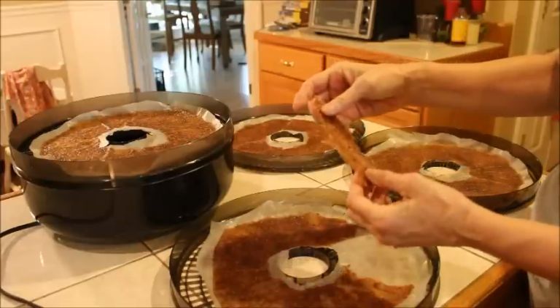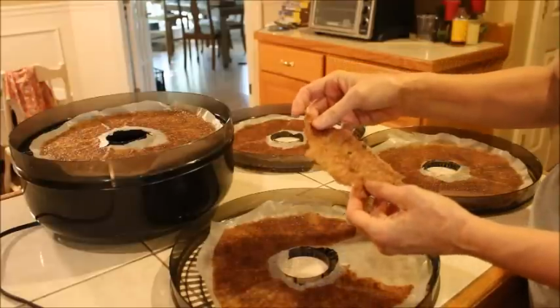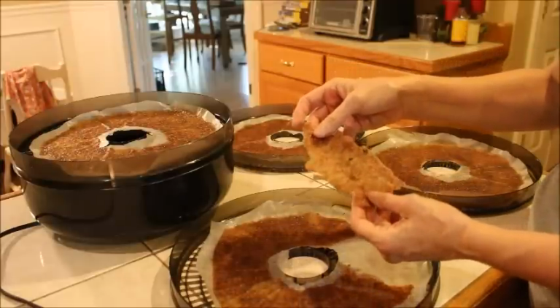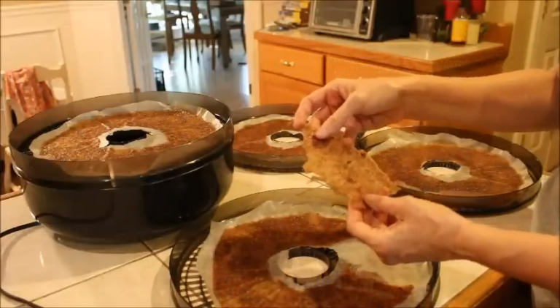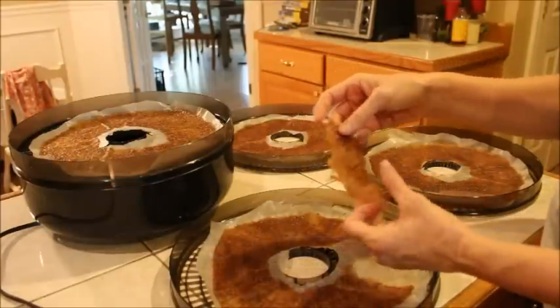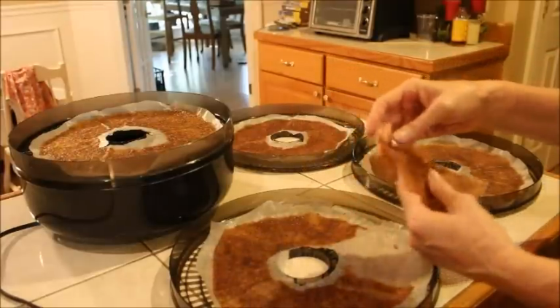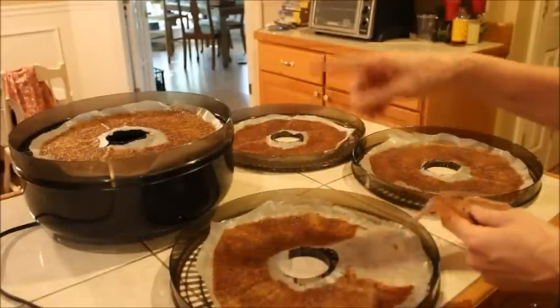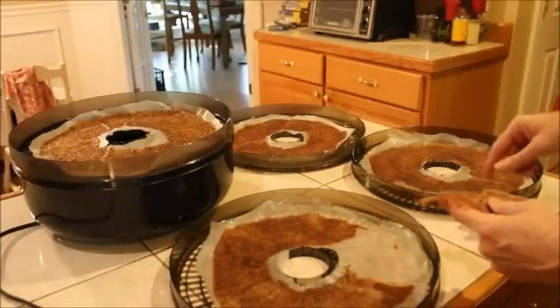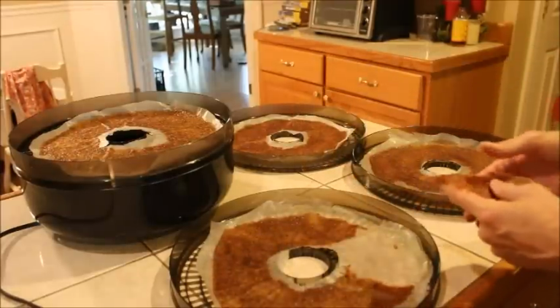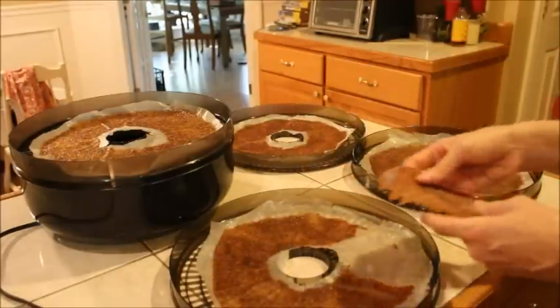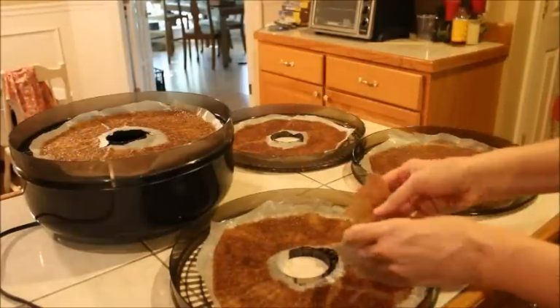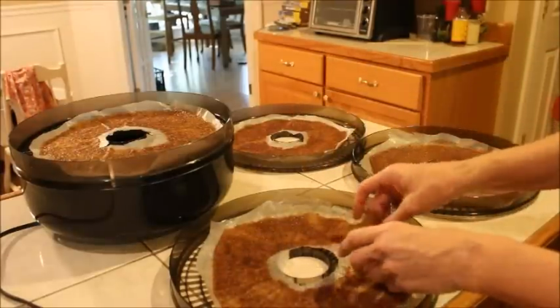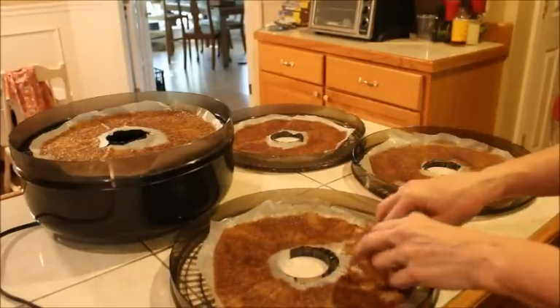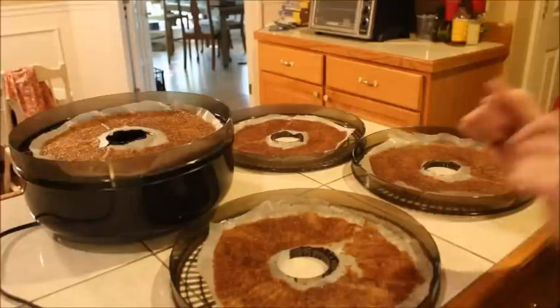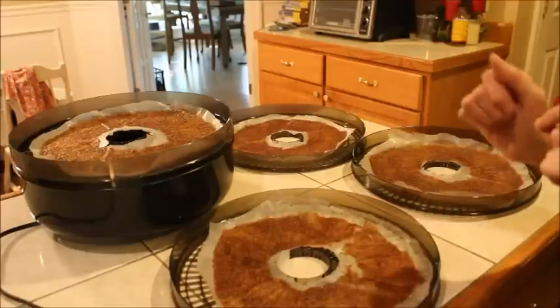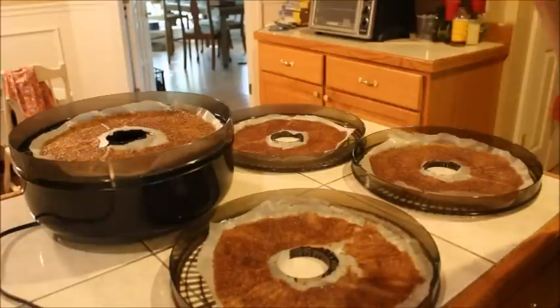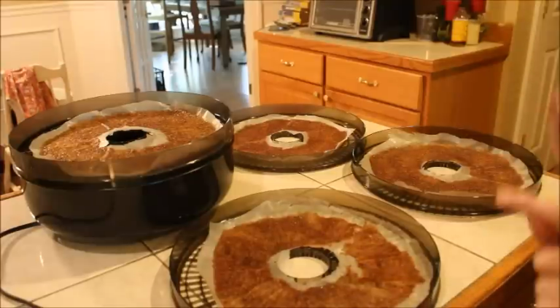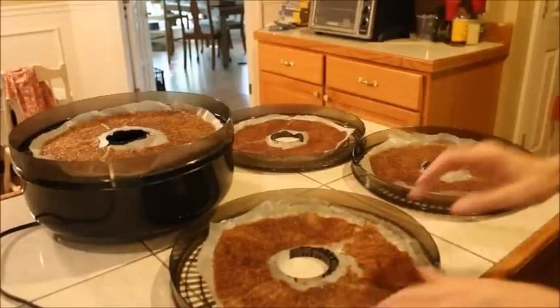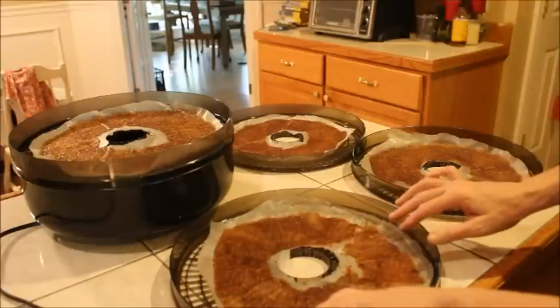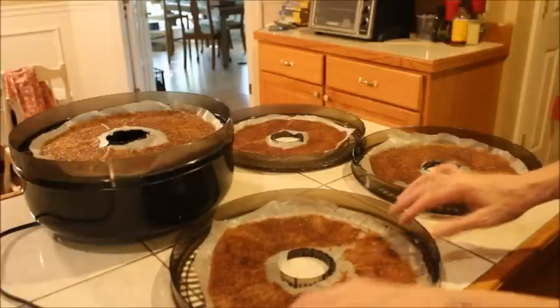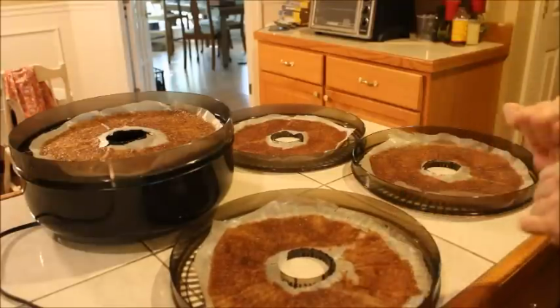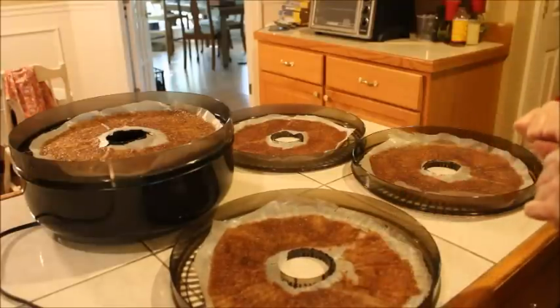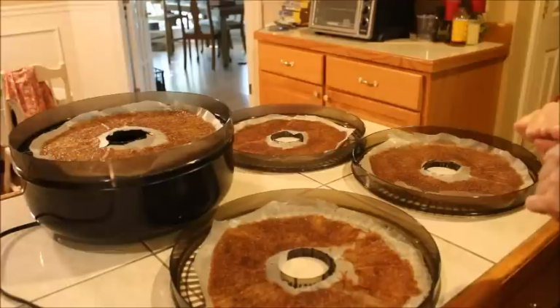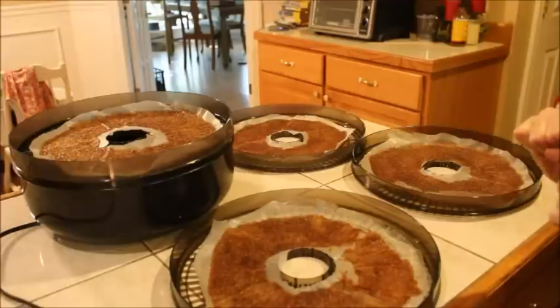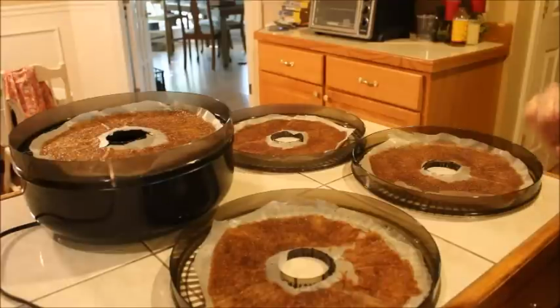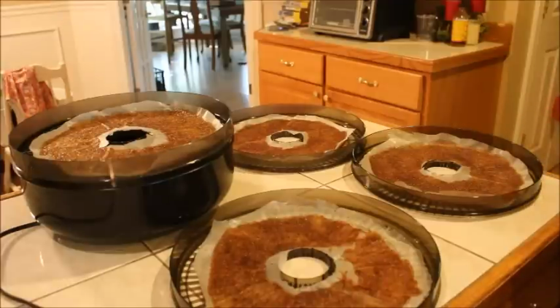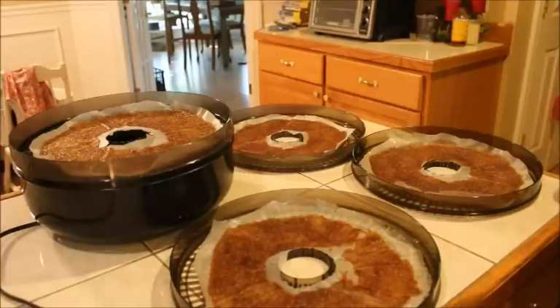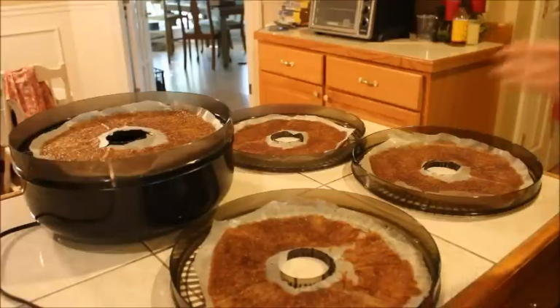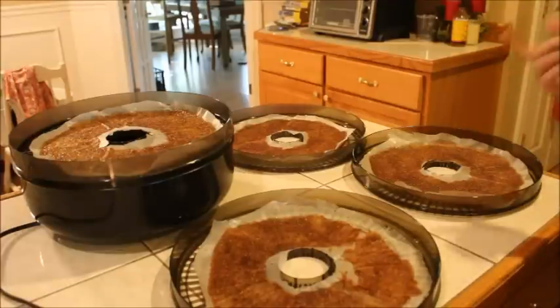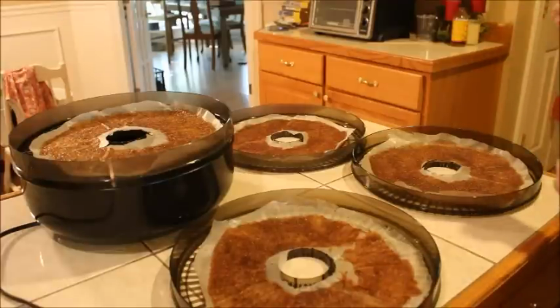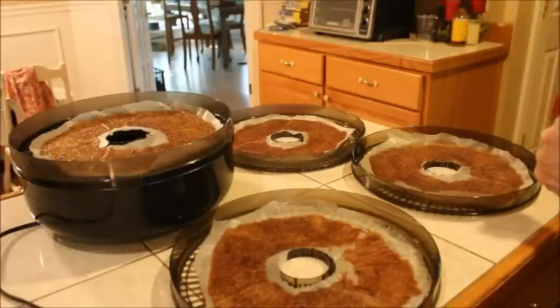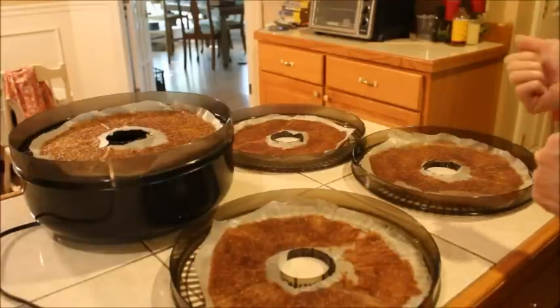It tastes good too. So I have four pans here — I'm going to take these off. I'm going to start another batch and we're going to see if we can't make these for our fig newtons.